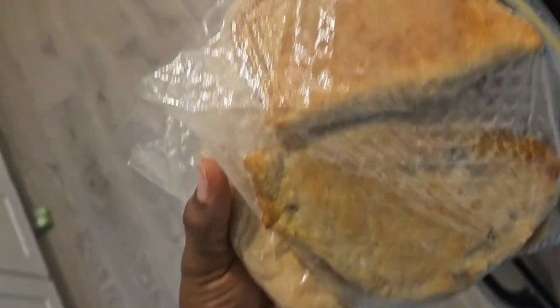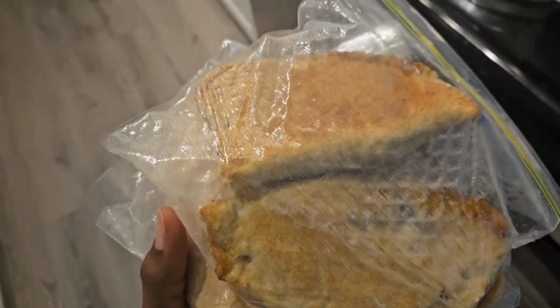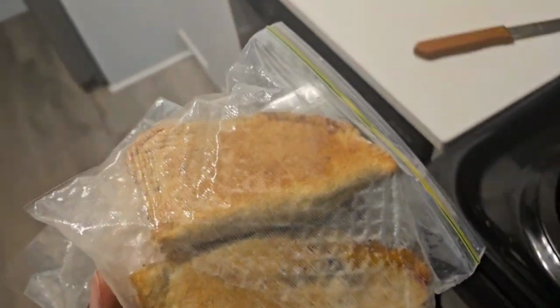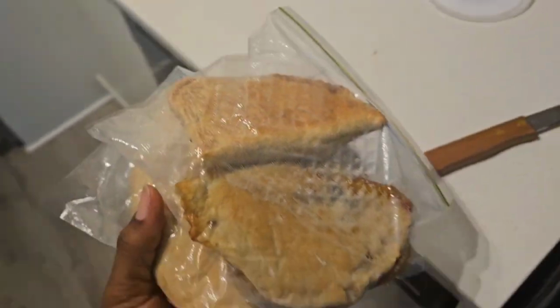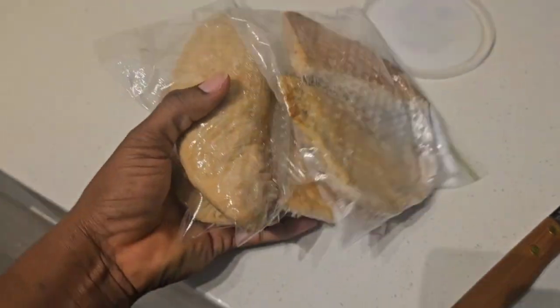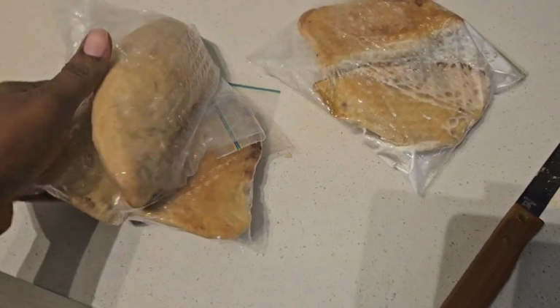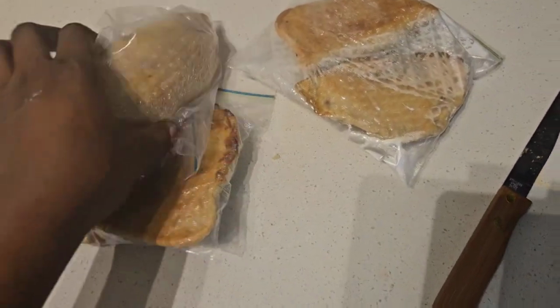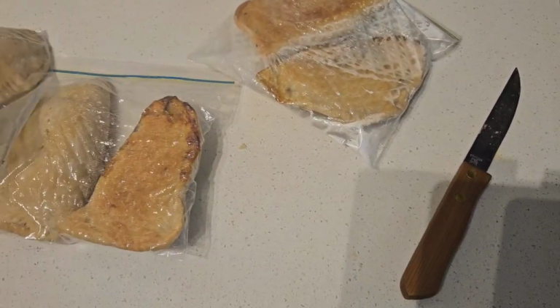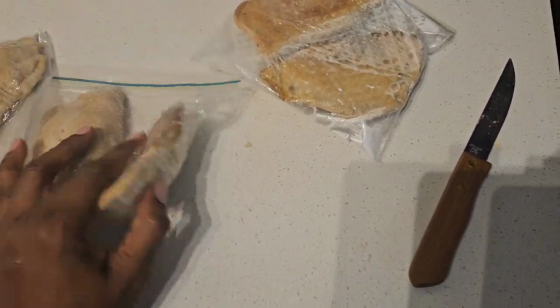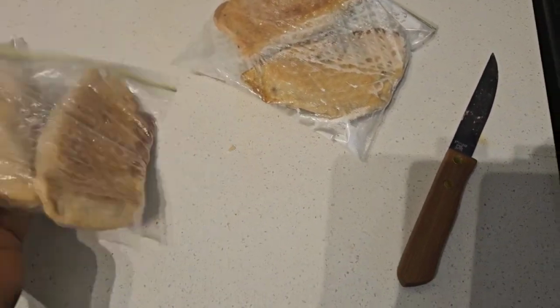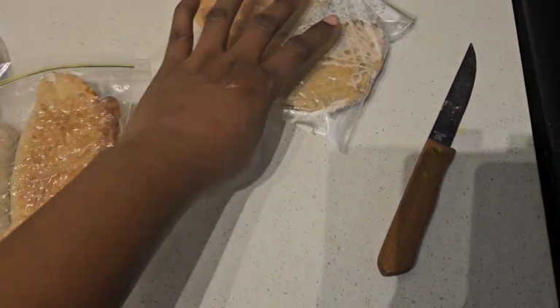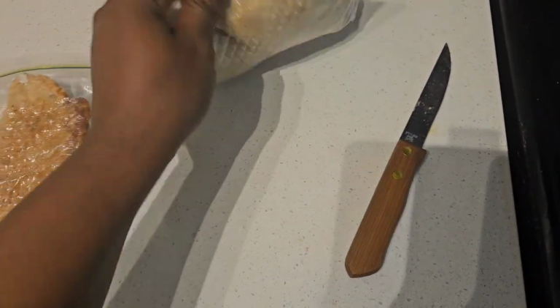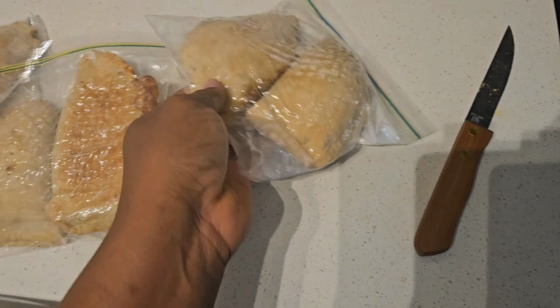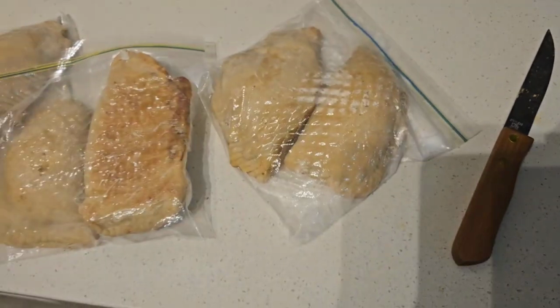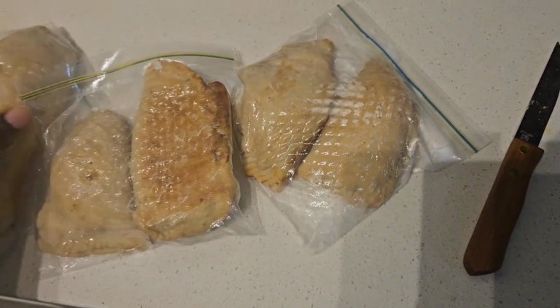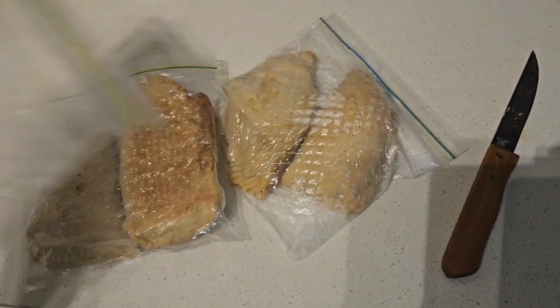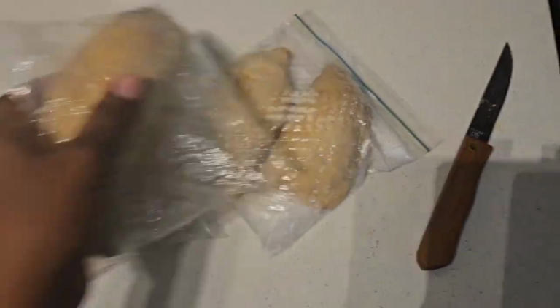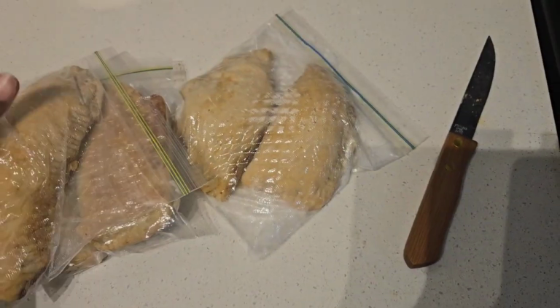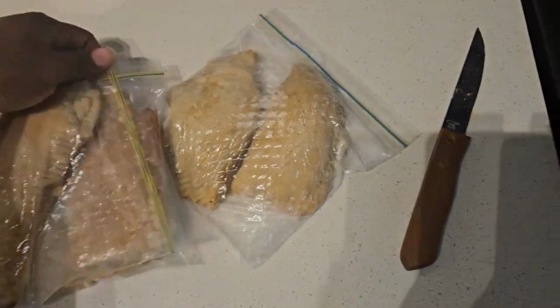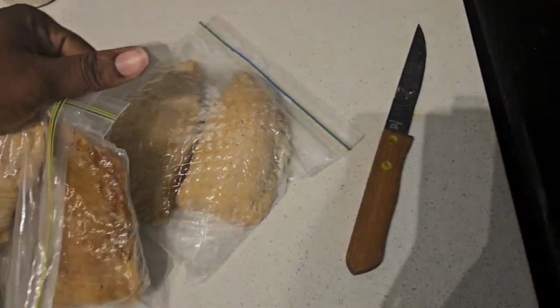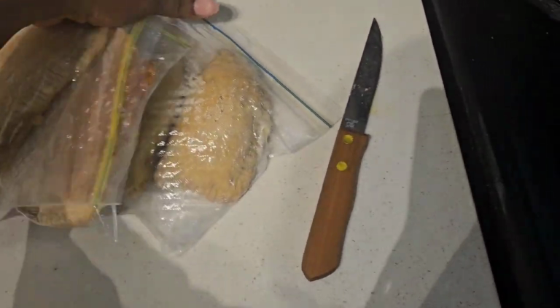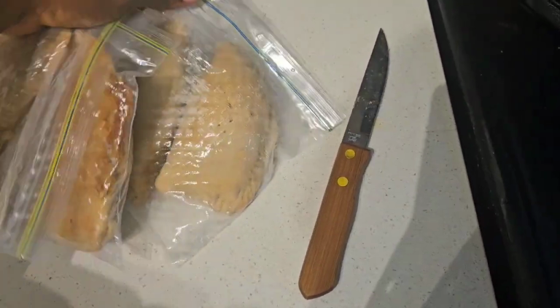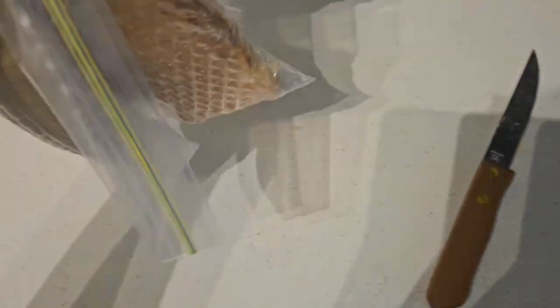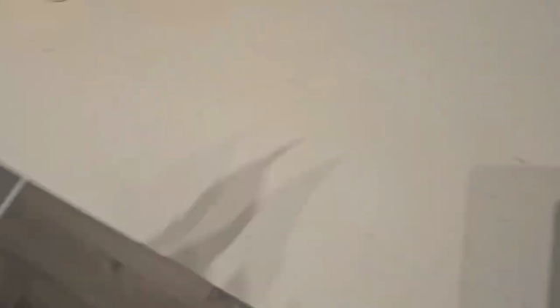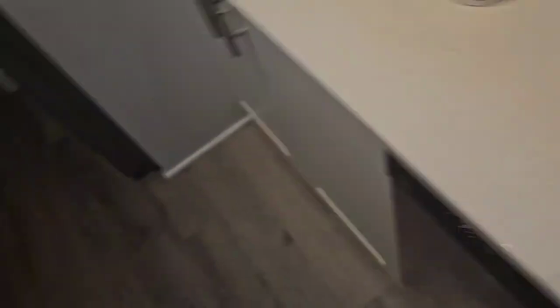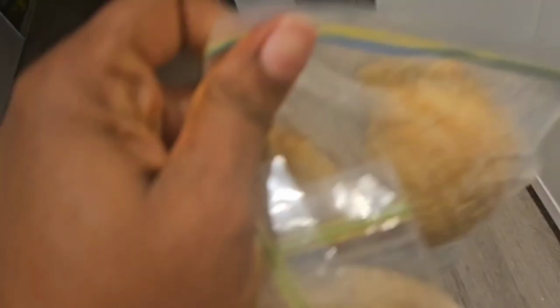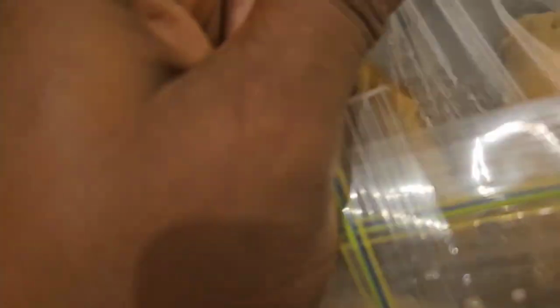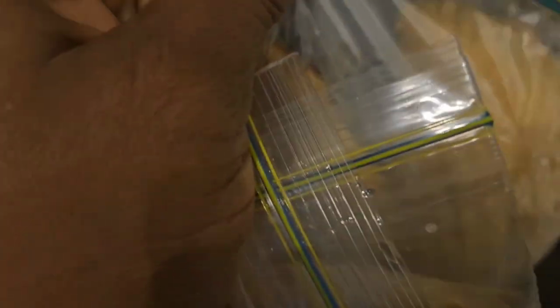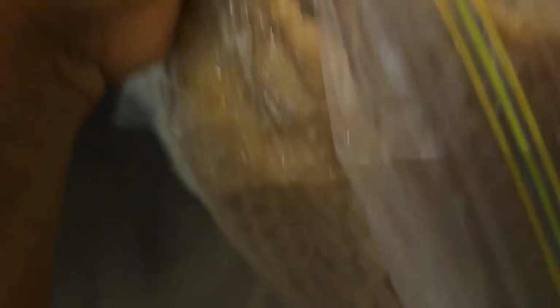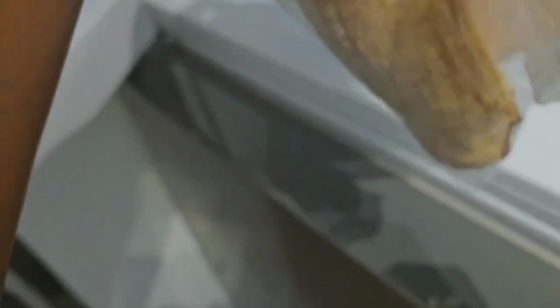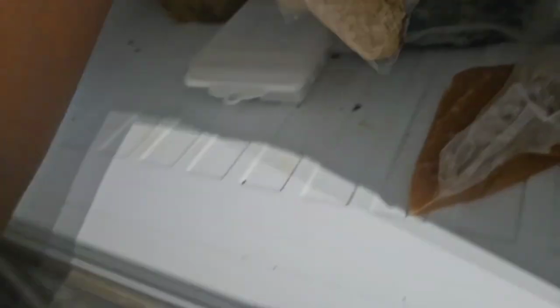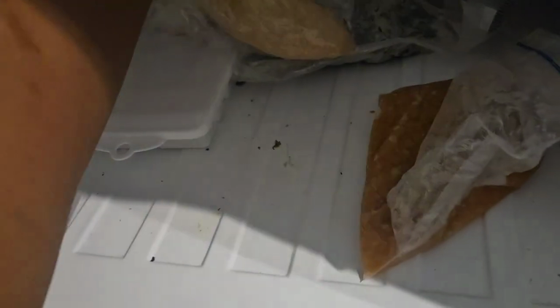So guys, this is the leftover meat pie. I ate and ate until I had no more space in my stomach. So I'm putting this one in the freezer. When you put your meat pie in the freezer, it won't break your dough — it's going to last for one month, even more than a month.